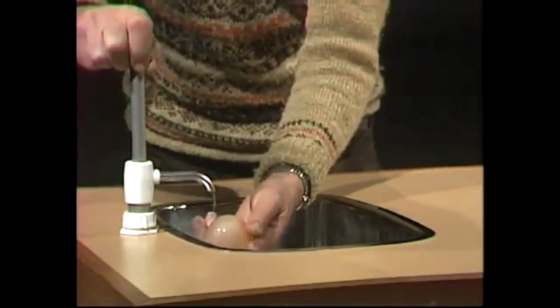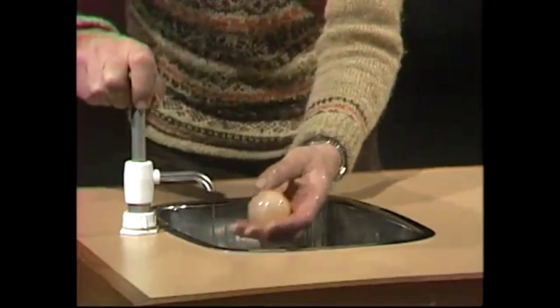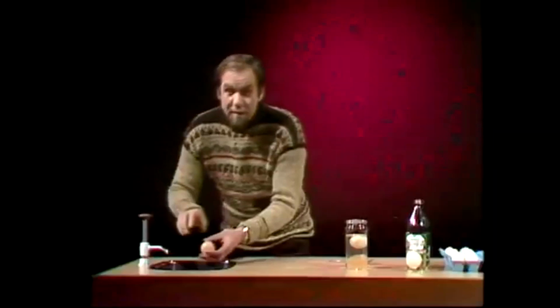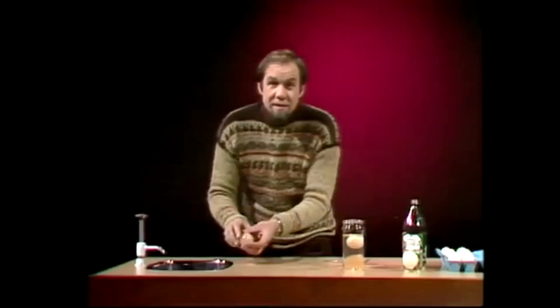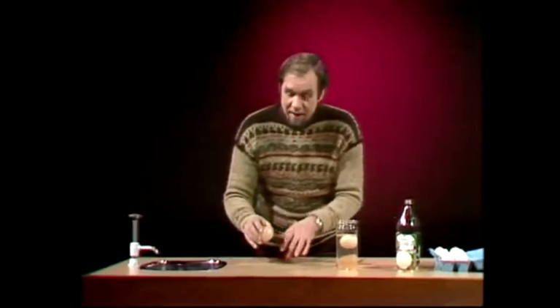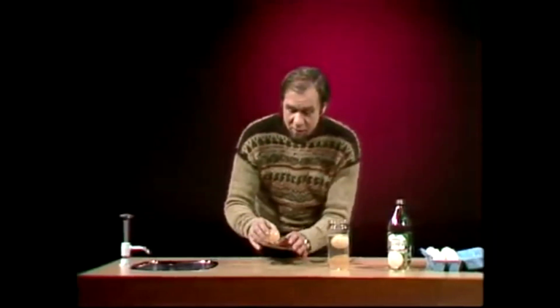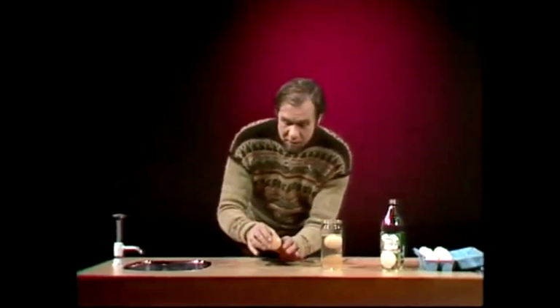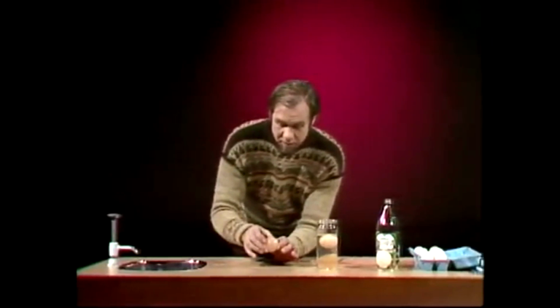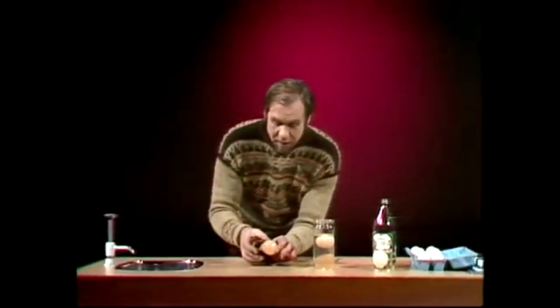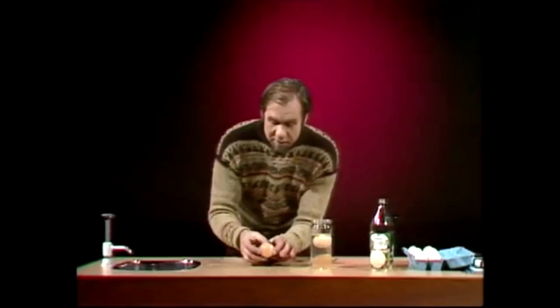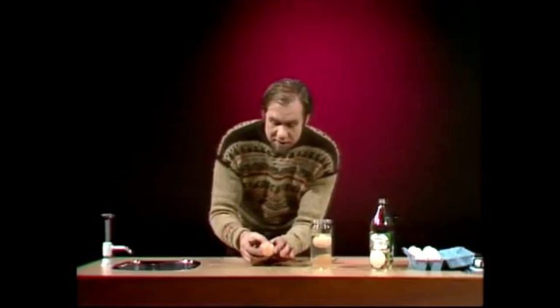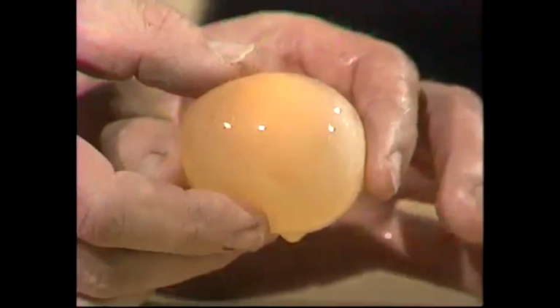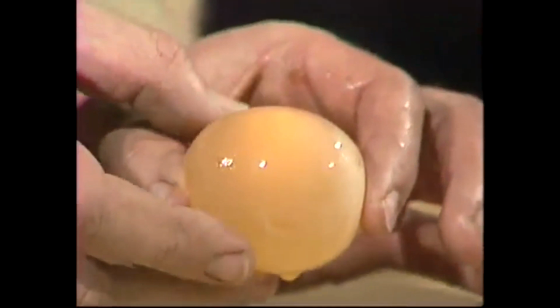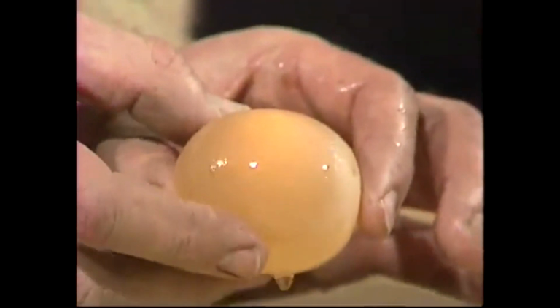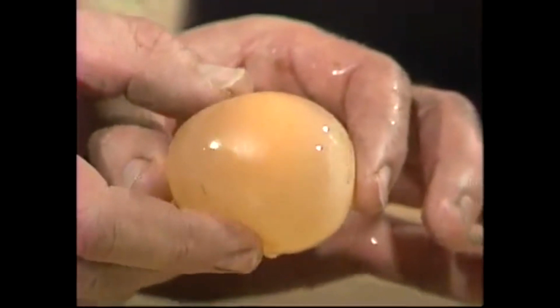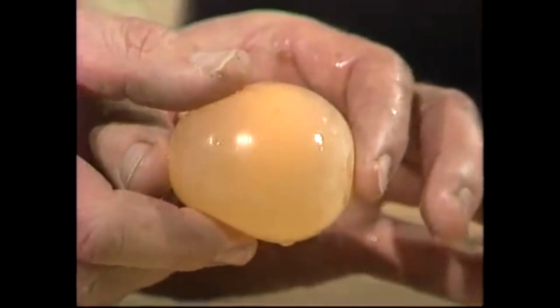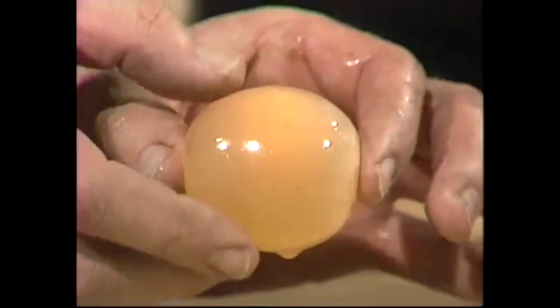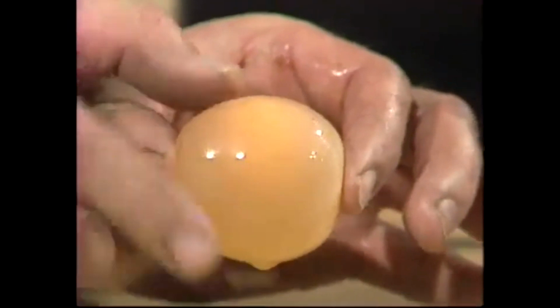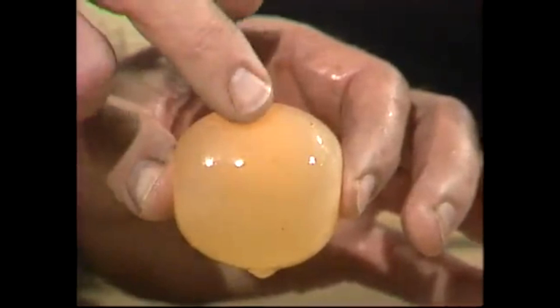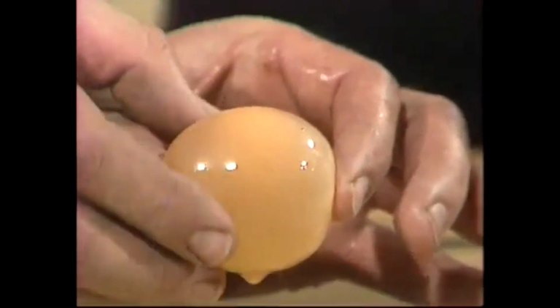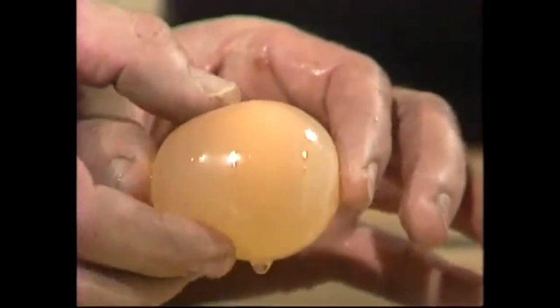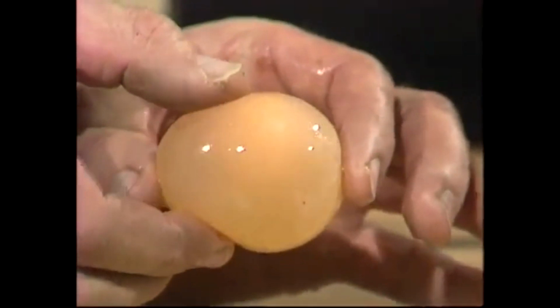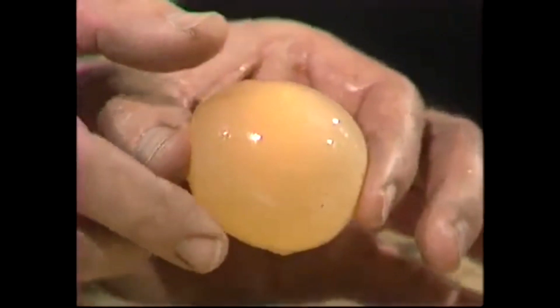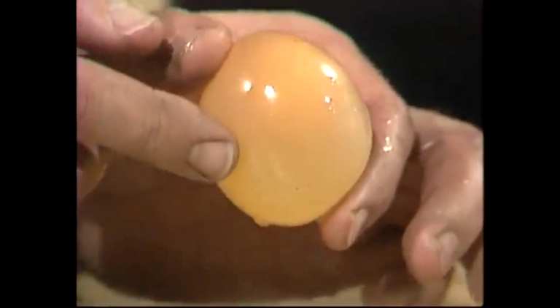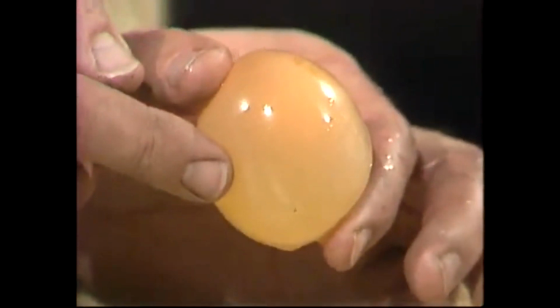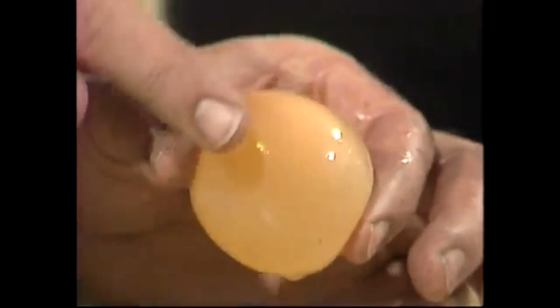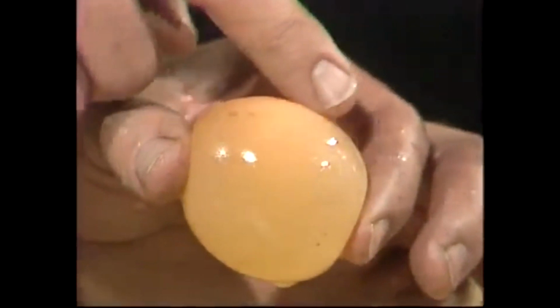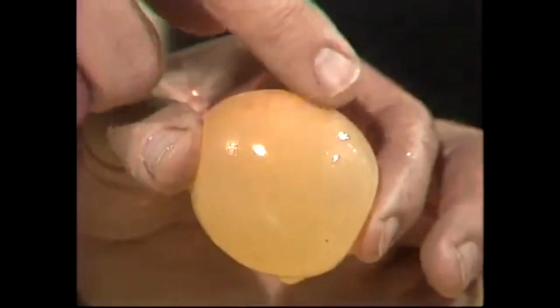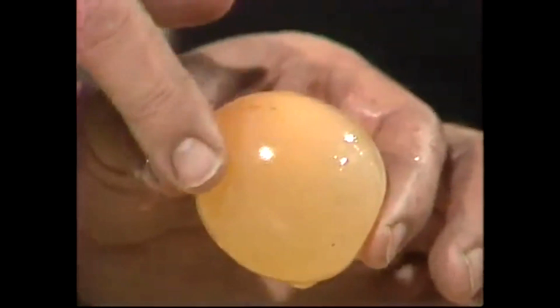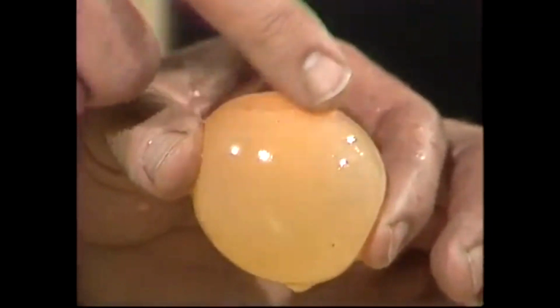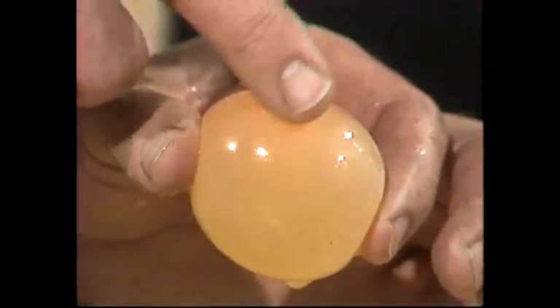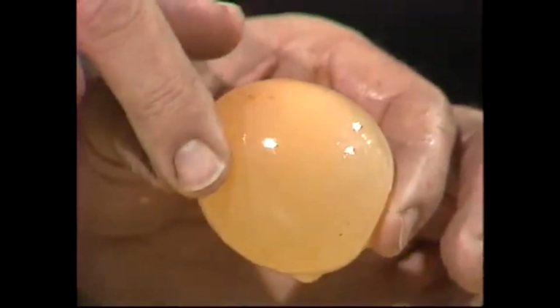And lo and behold, there is an egg without a shell. And rotating inside it, you'll be able to see the yellow yolk — see that yellow blob there in the middle, floating up to the top? All around is the white, and here is the membrane that lies underneath the shell.